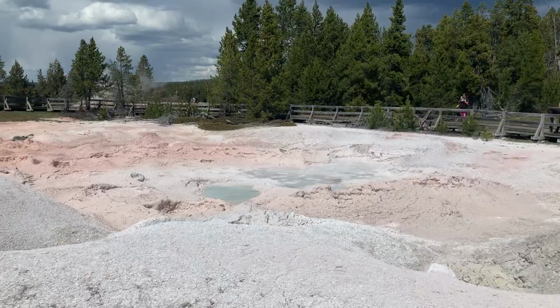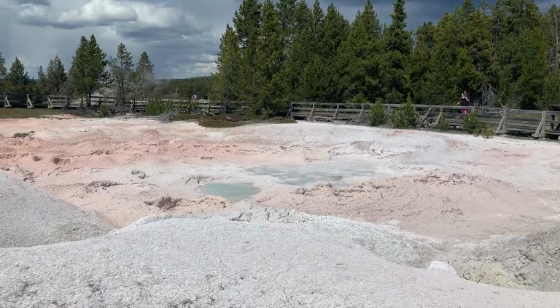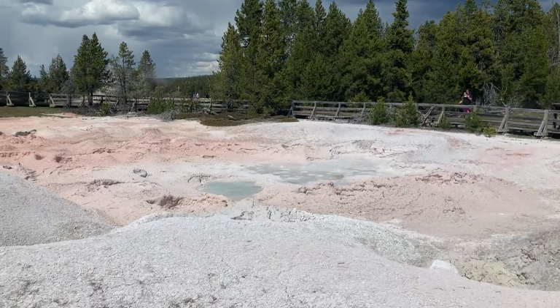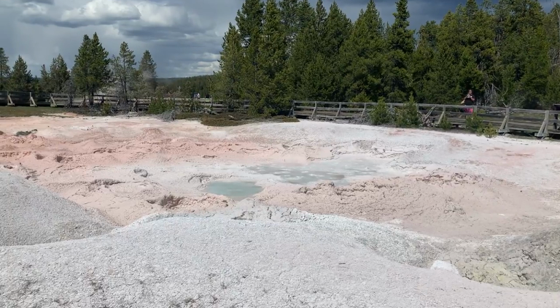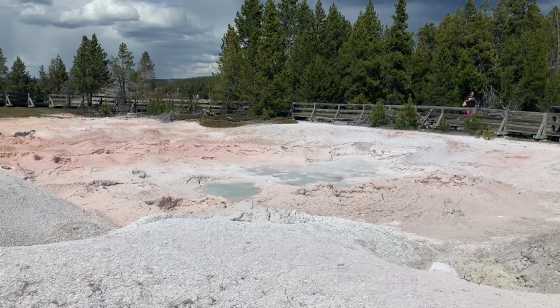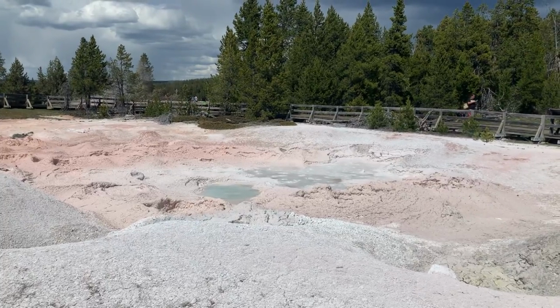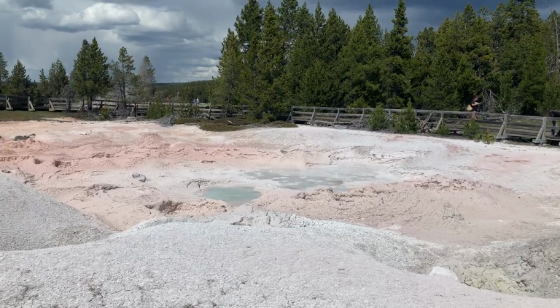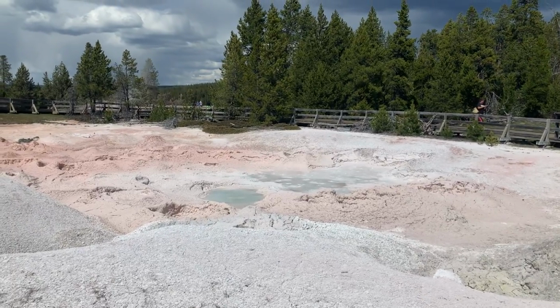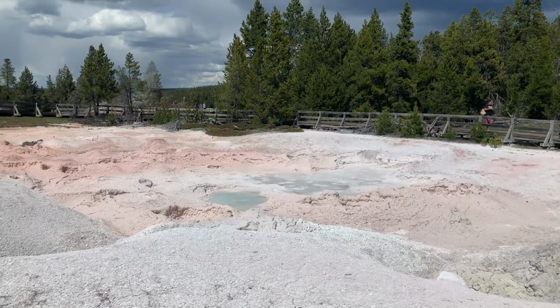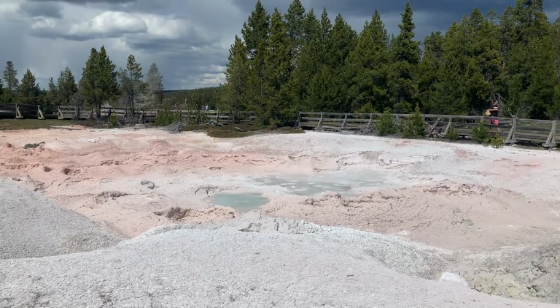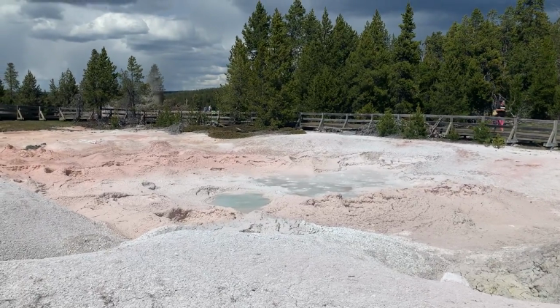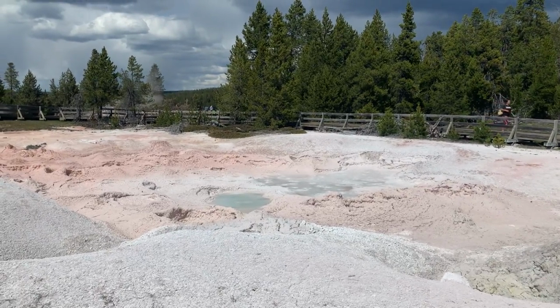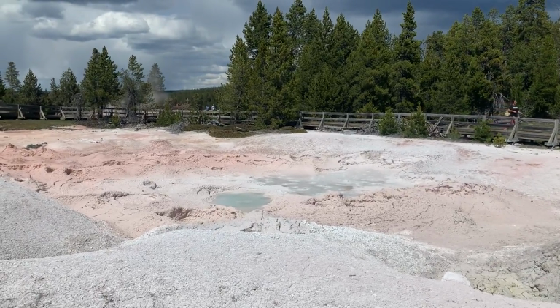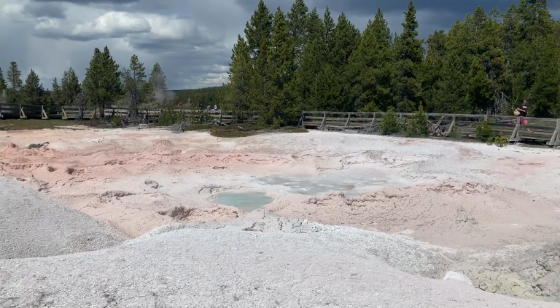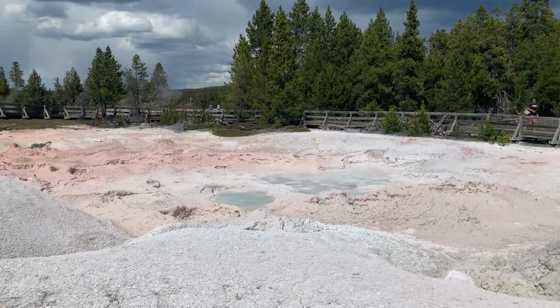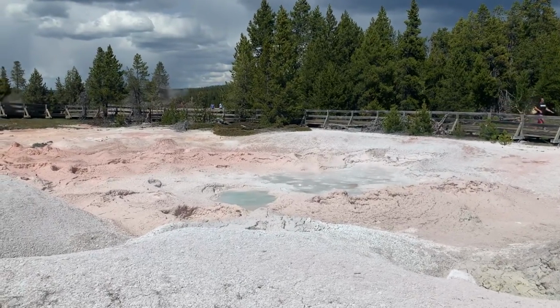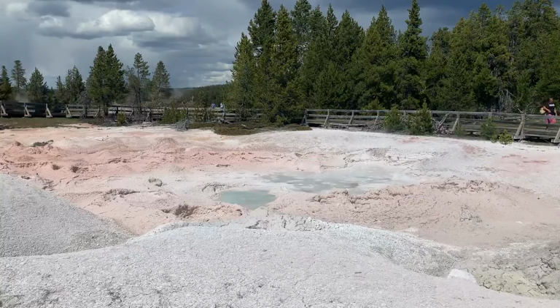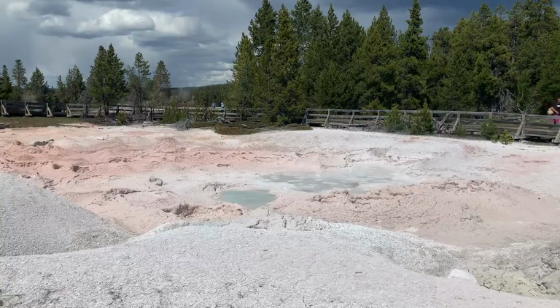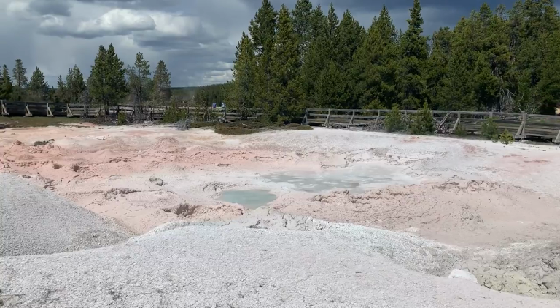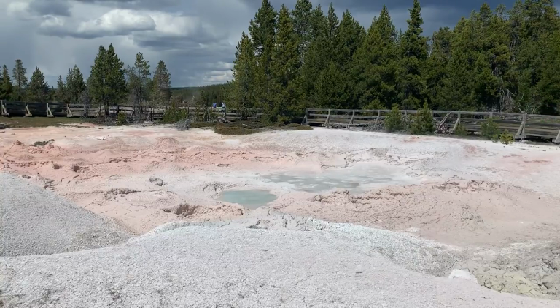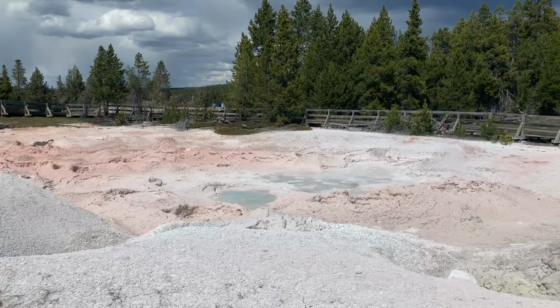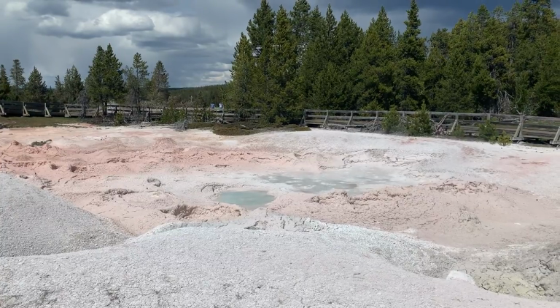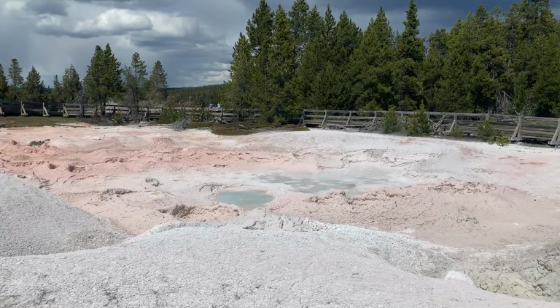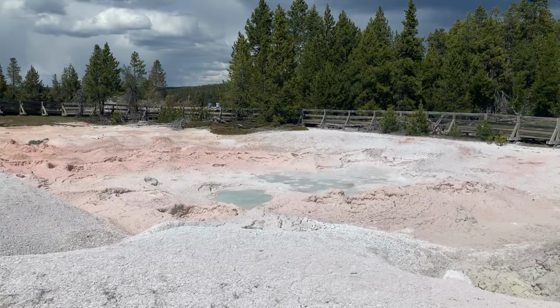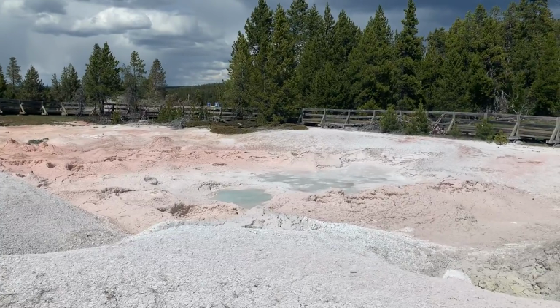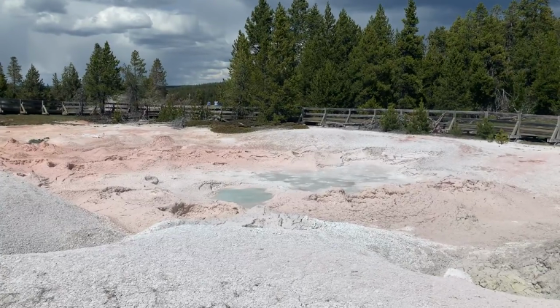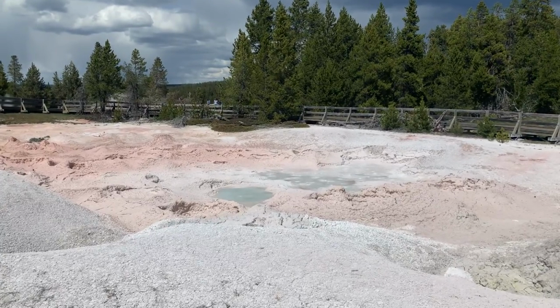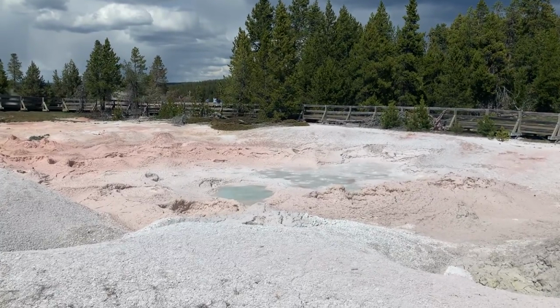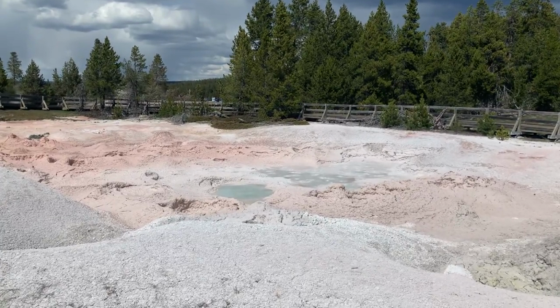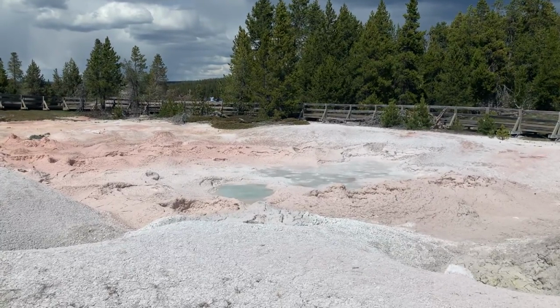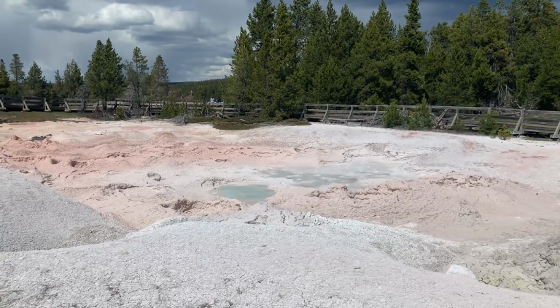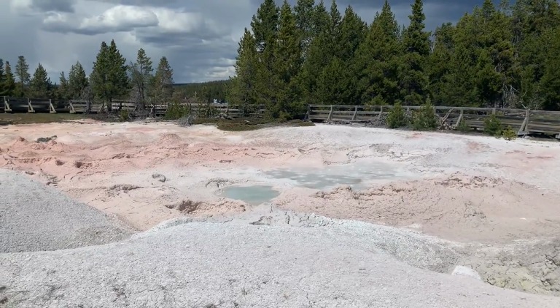Look at this bubbling. So hot — they call this a paint pot. Bloop, bloop, bloop. Super hot.